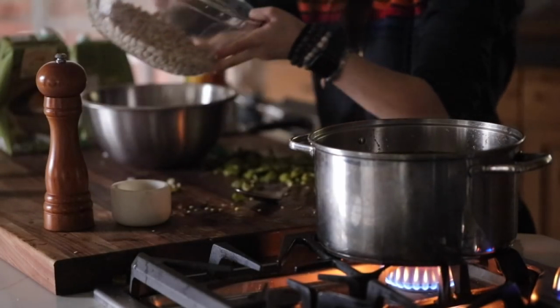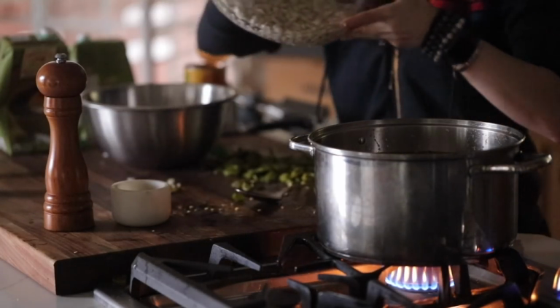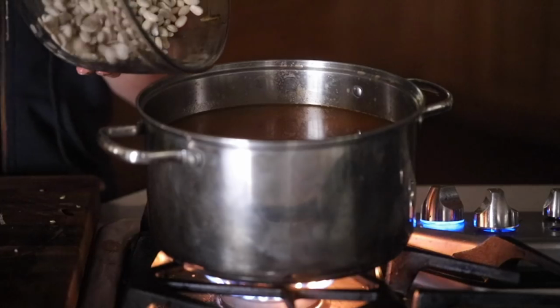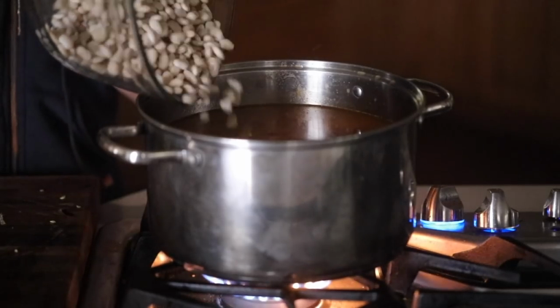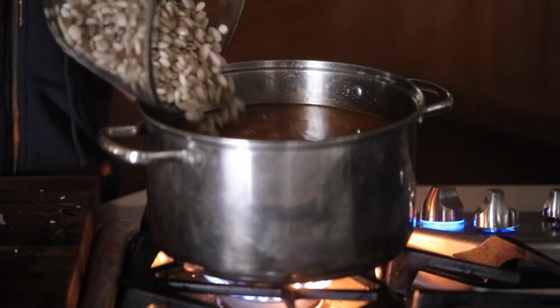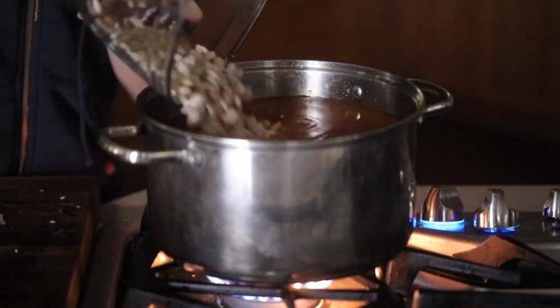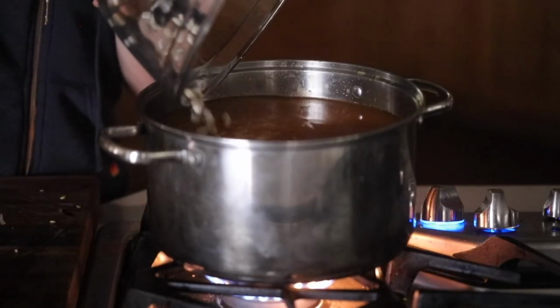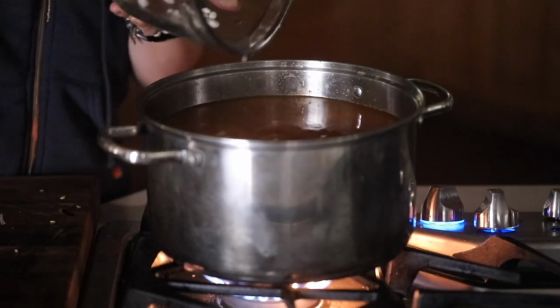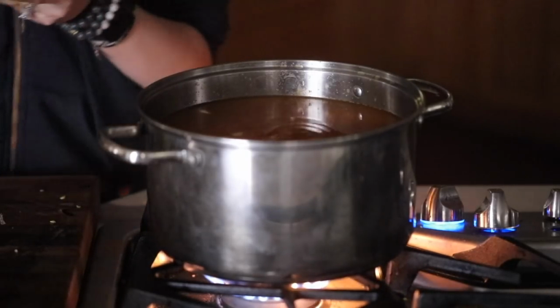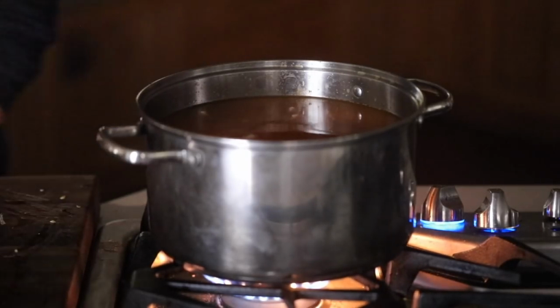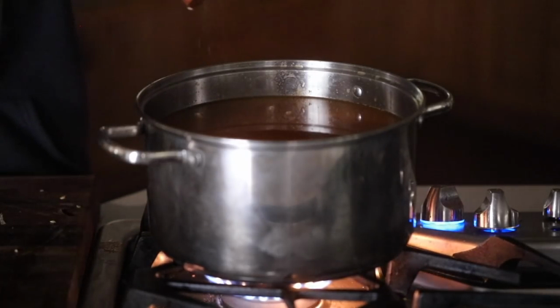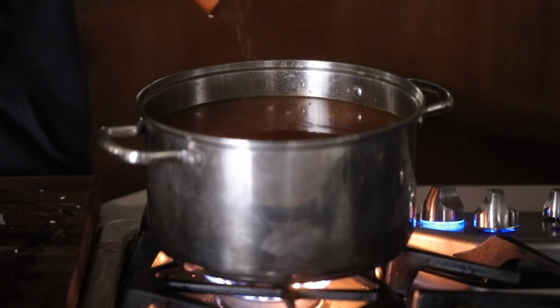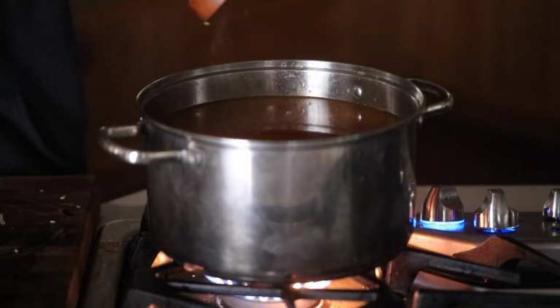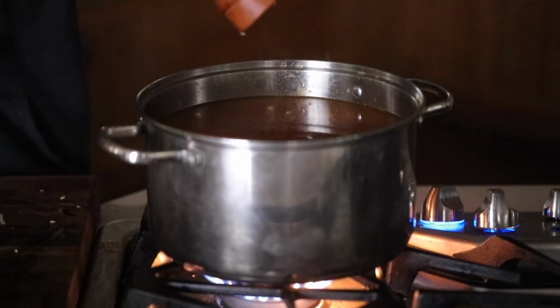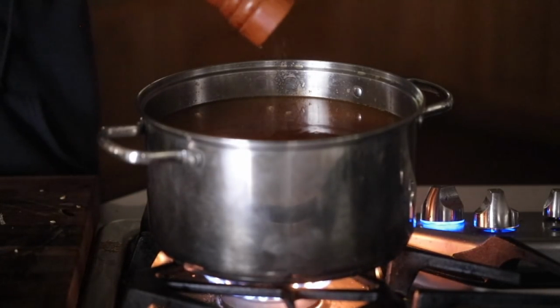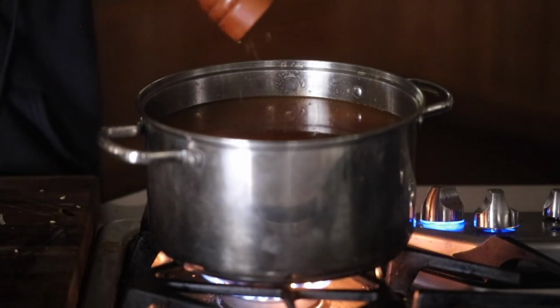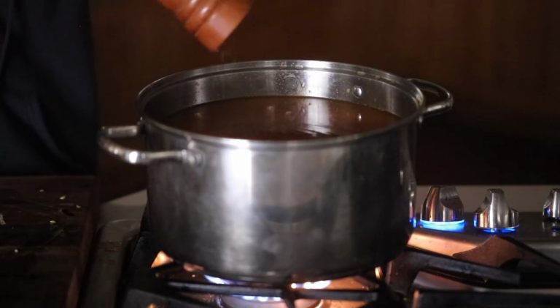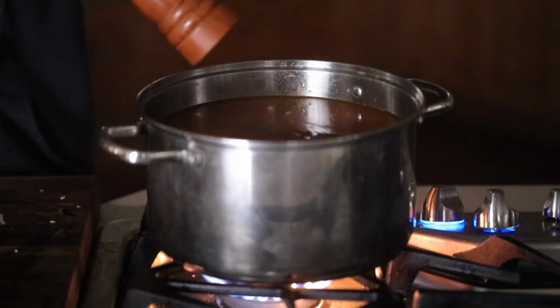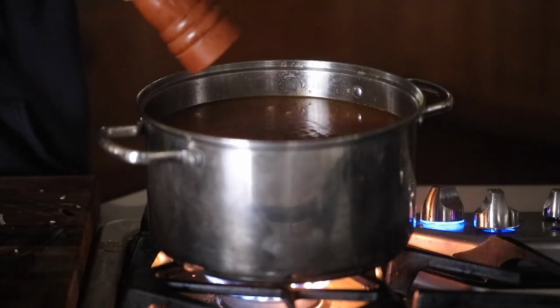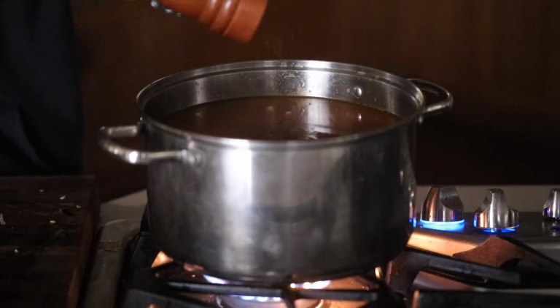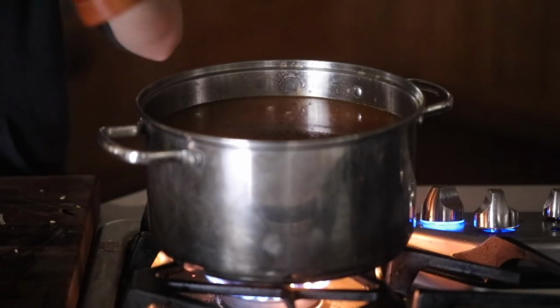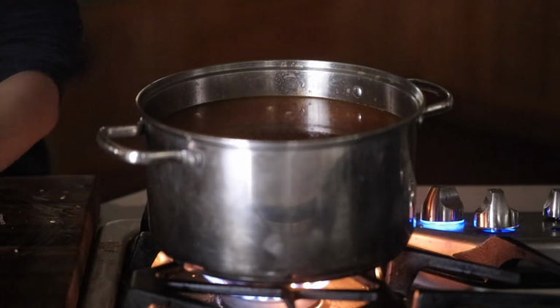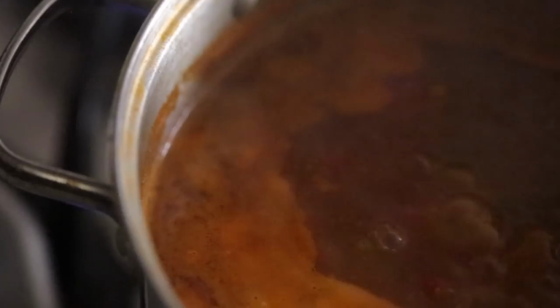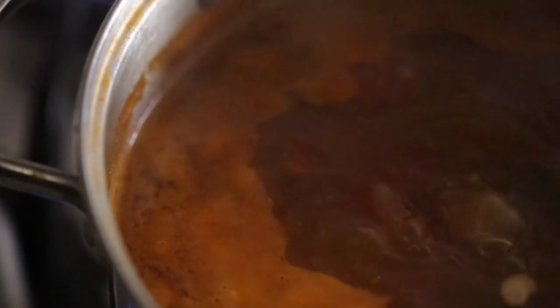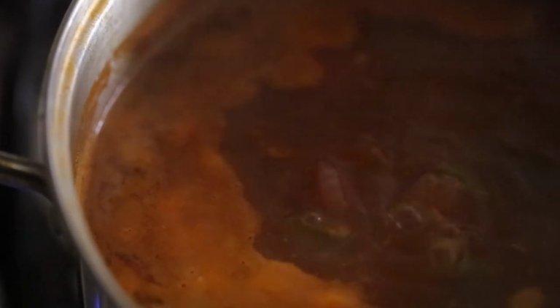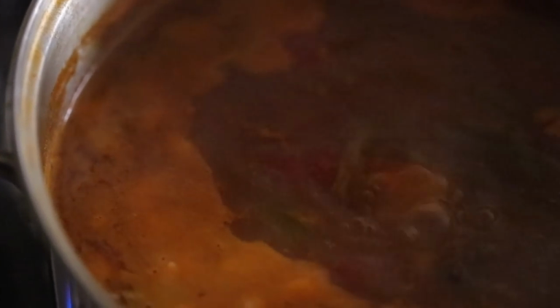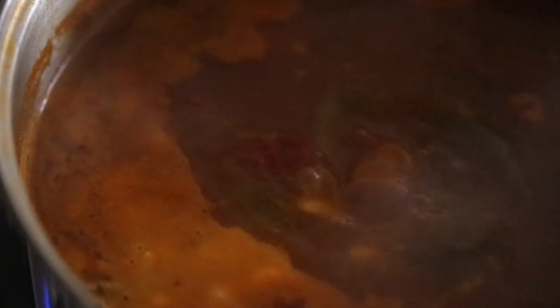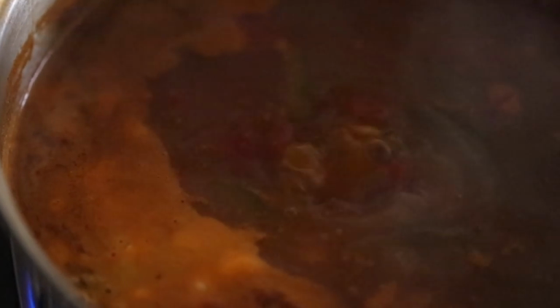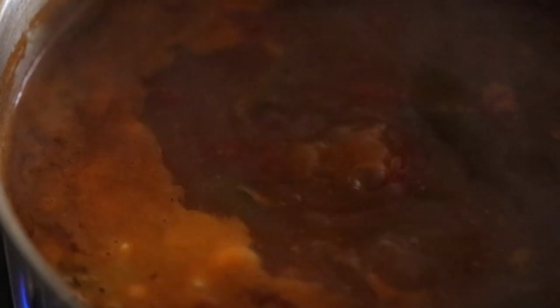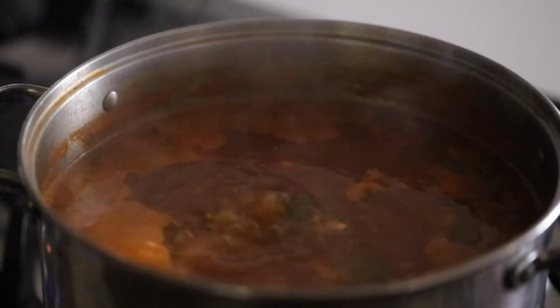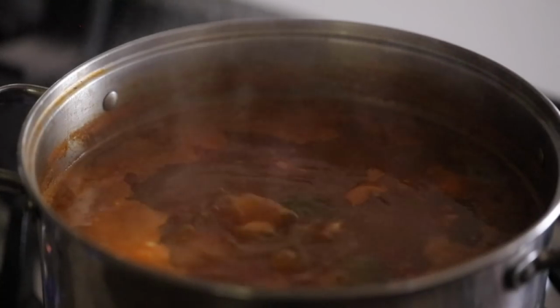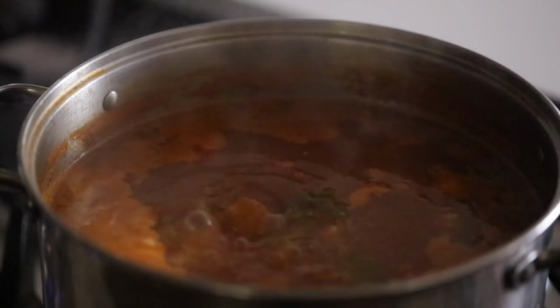I'm adding some white beans that have been soaked overnight, then adding a little bit of salt and pepper and letting that simmer until it comes to a boil. You want everything to soften up — you want the potatoes to be really soft.